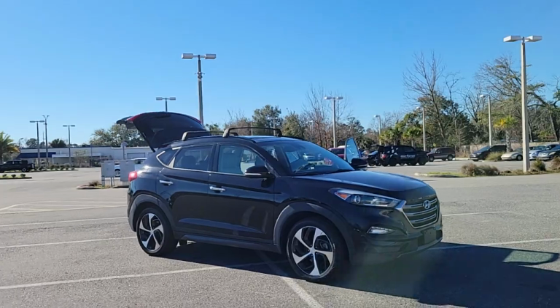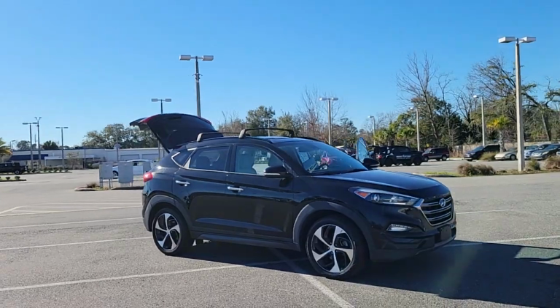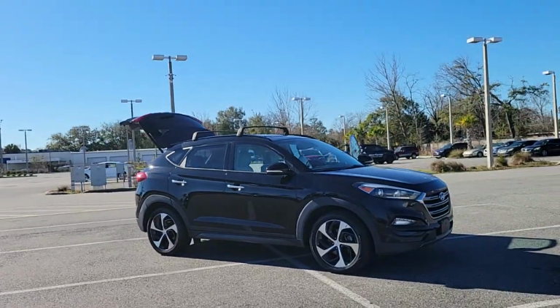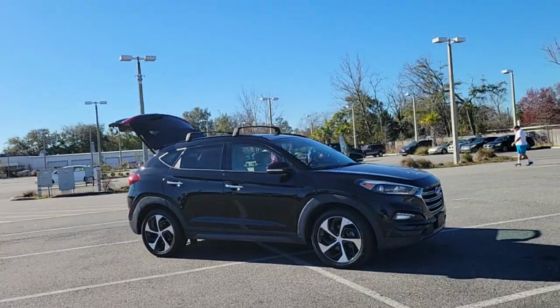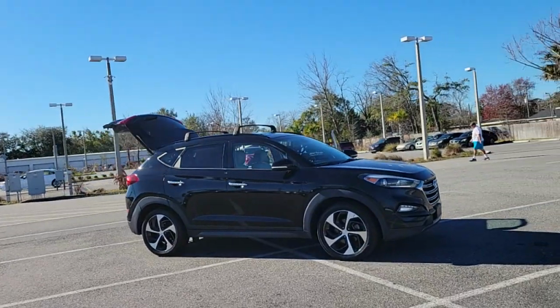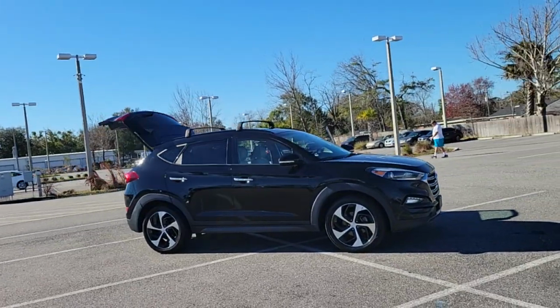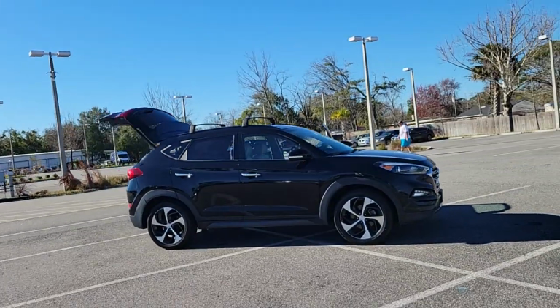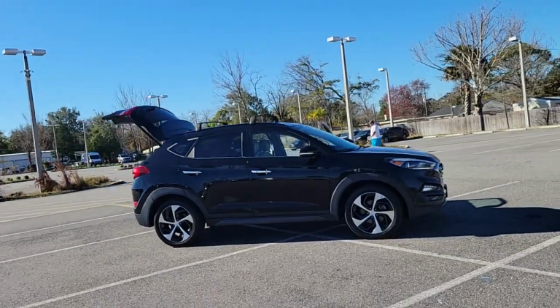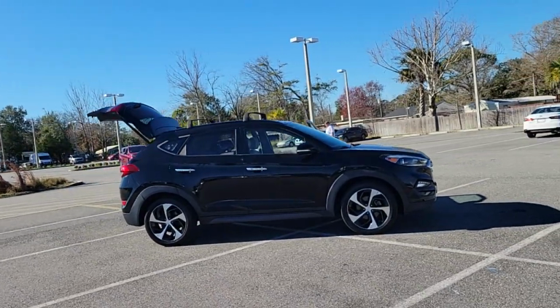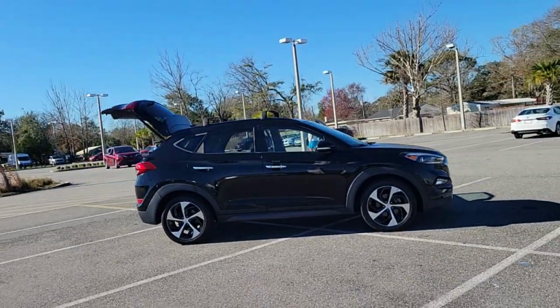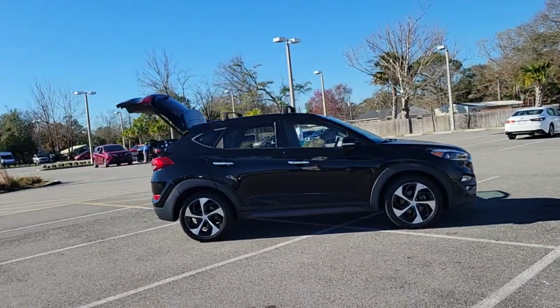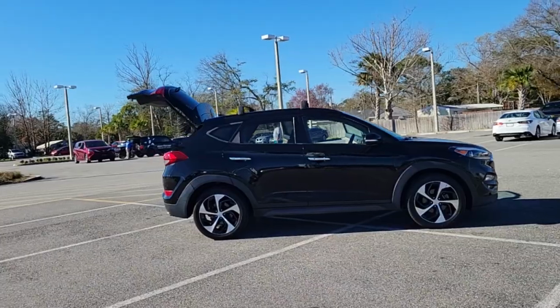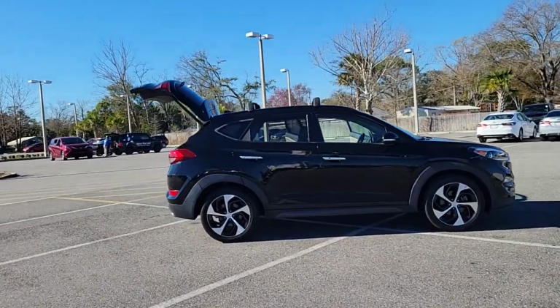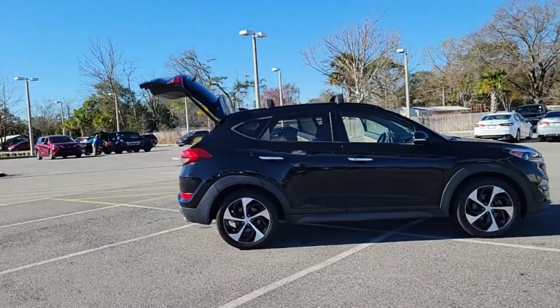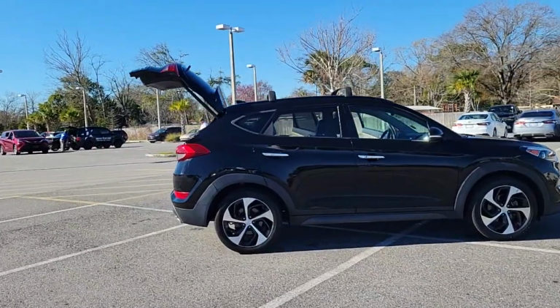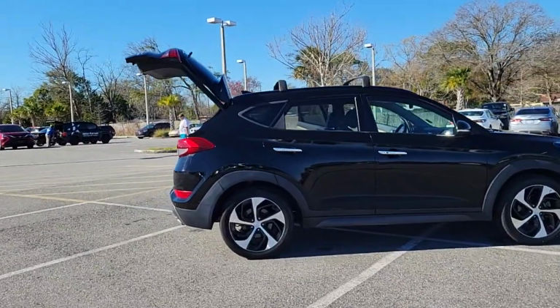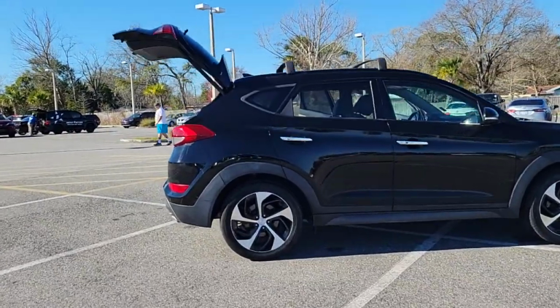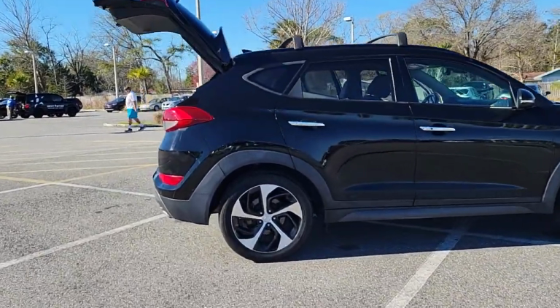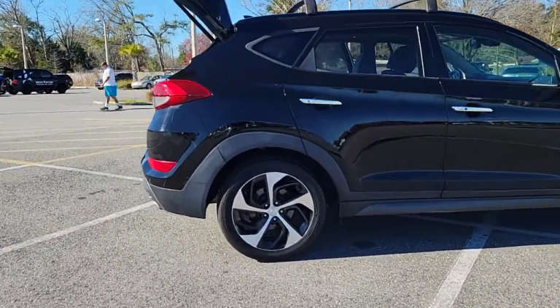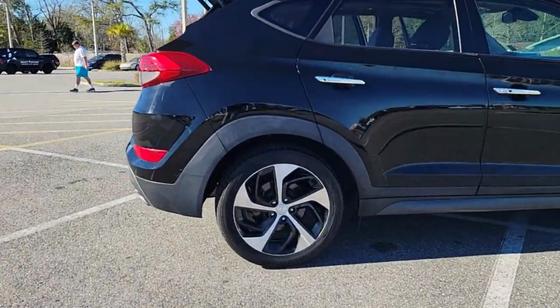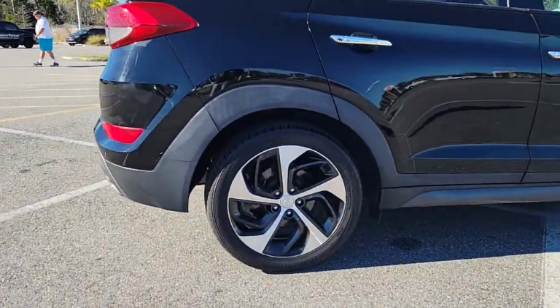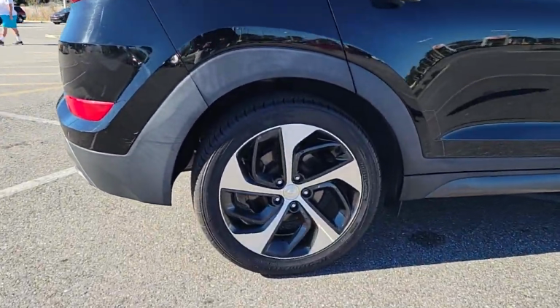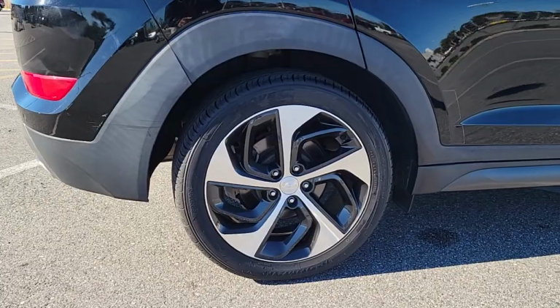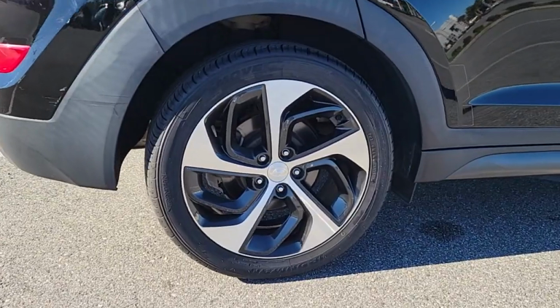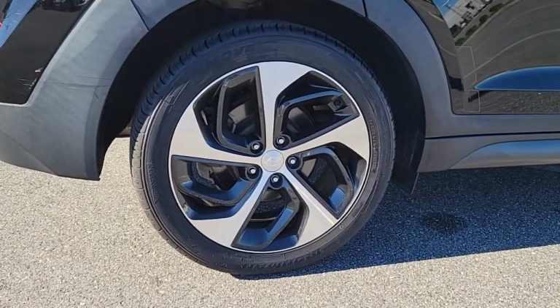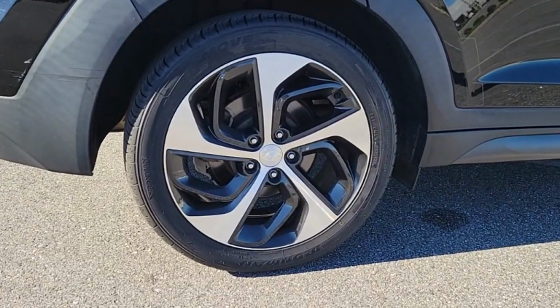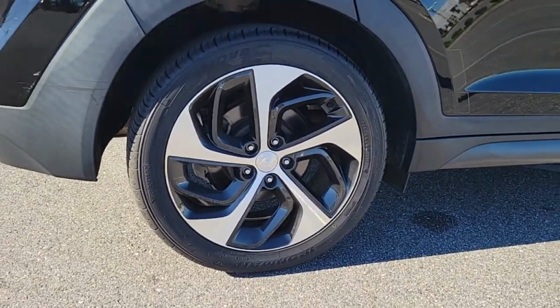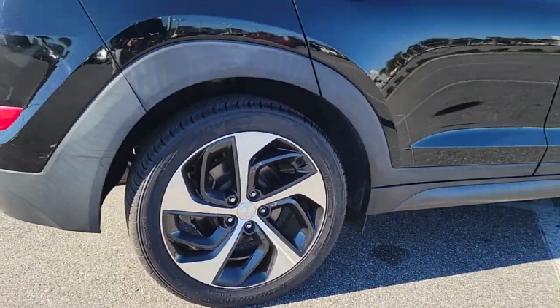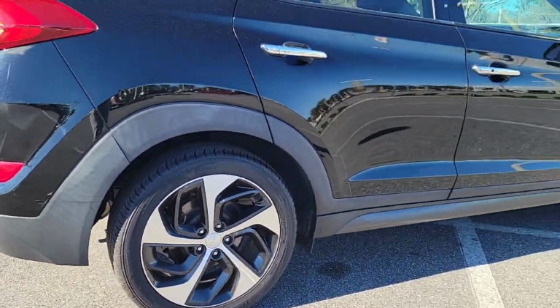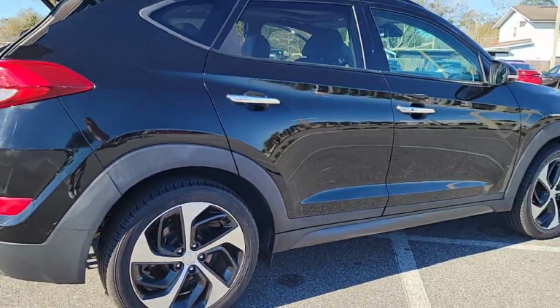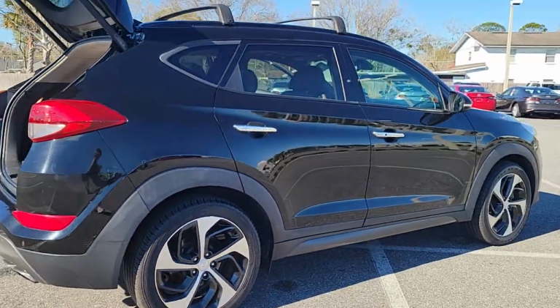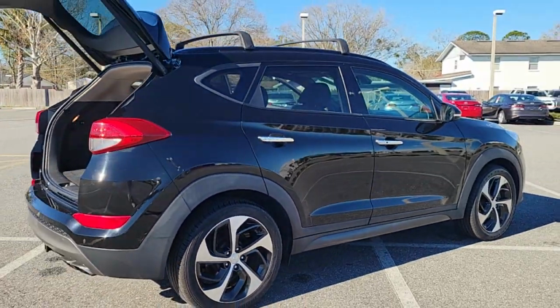Get into the 2016 Hyundai Tucson. With less than 90,000 miles on the odometer, this vehicle provides excellent value. Take your daily drive to a higher level of comfort and quality with this well-built, well-equipped Tucson.